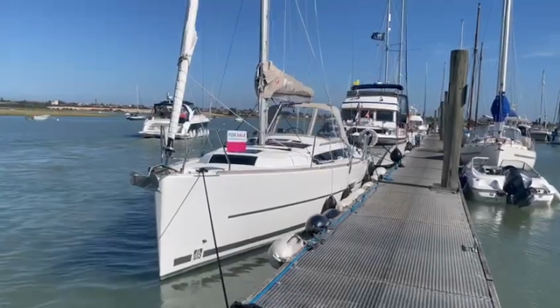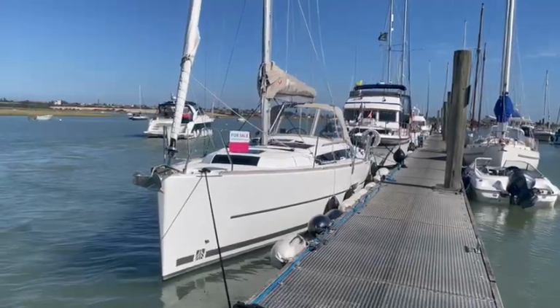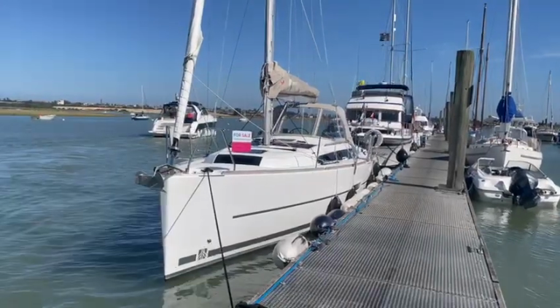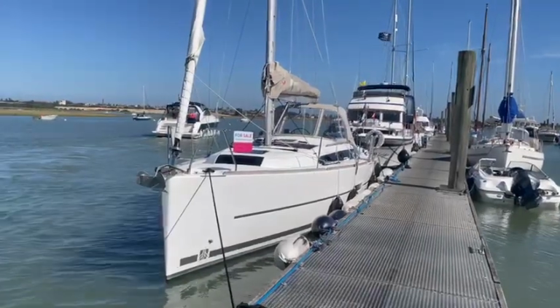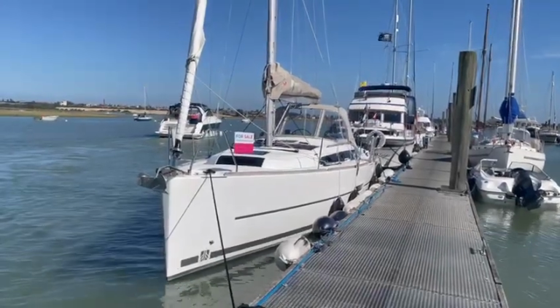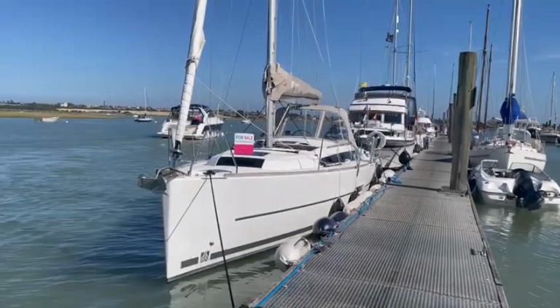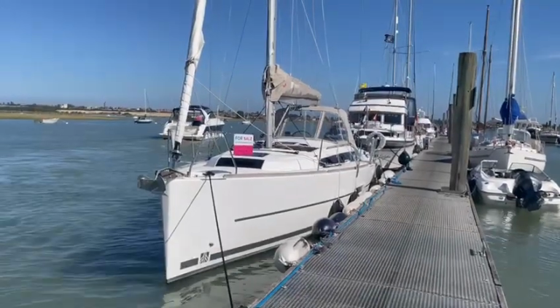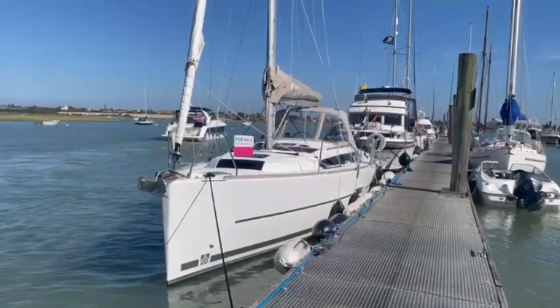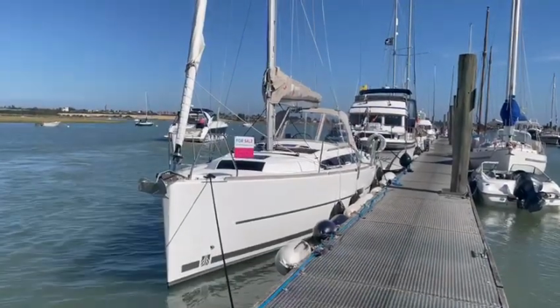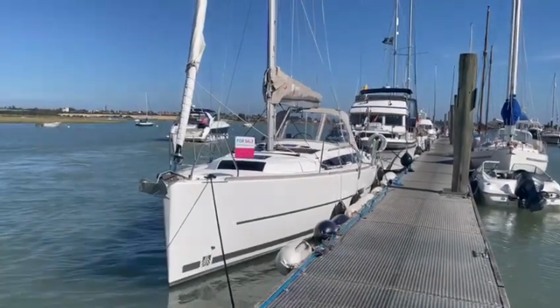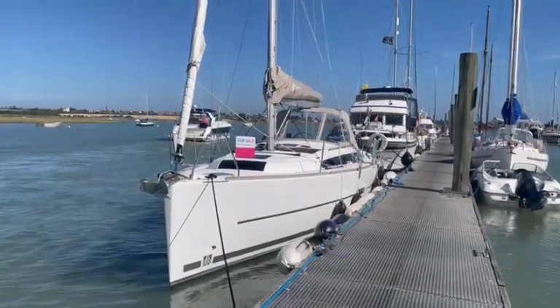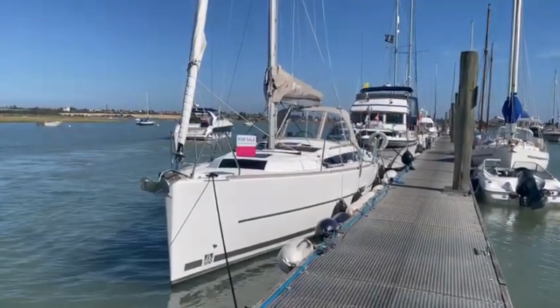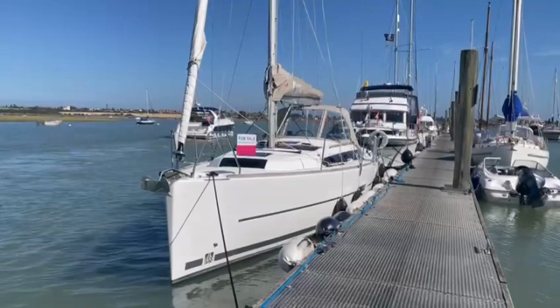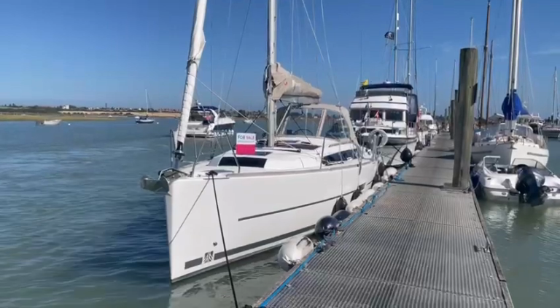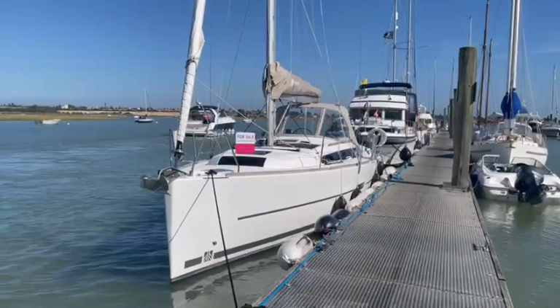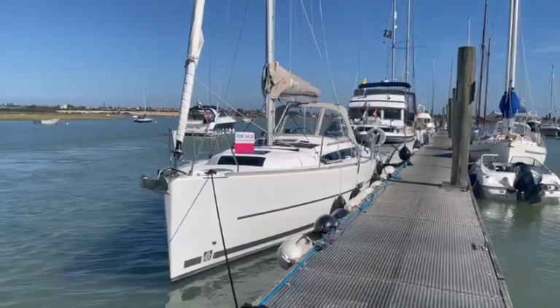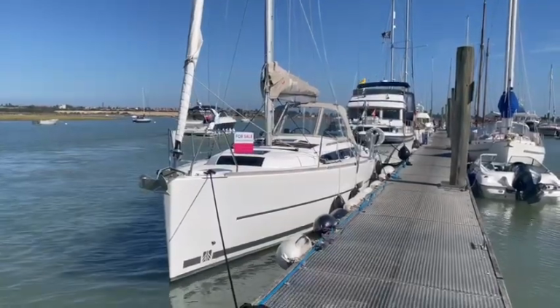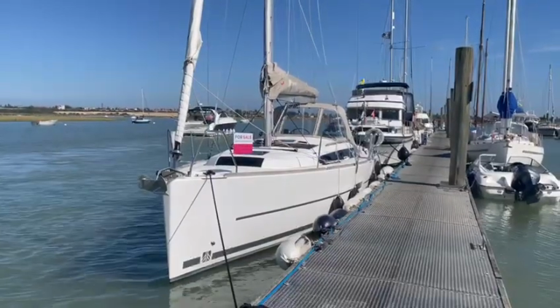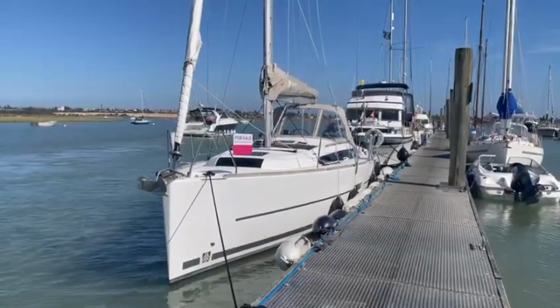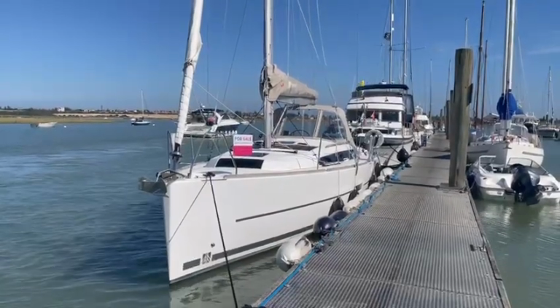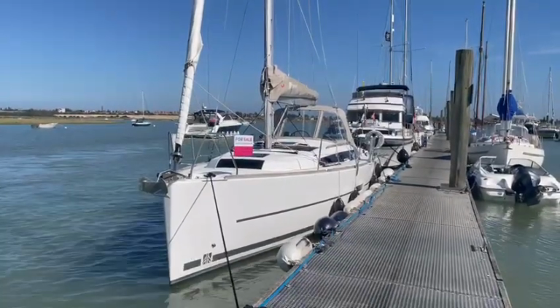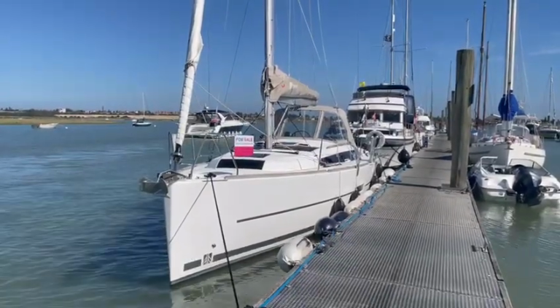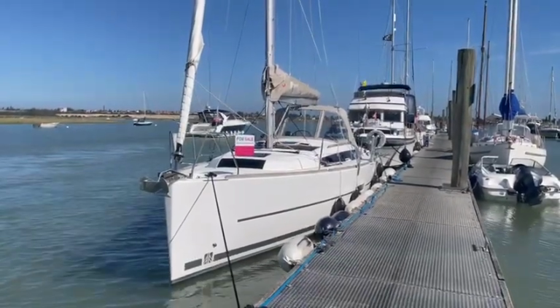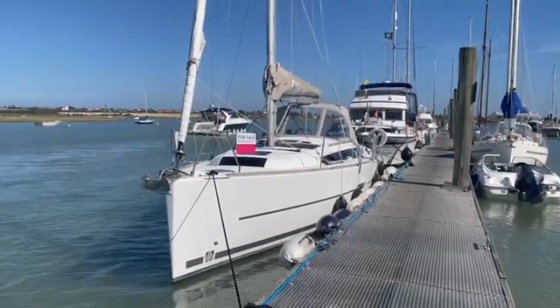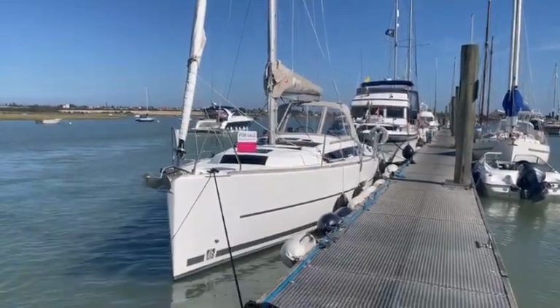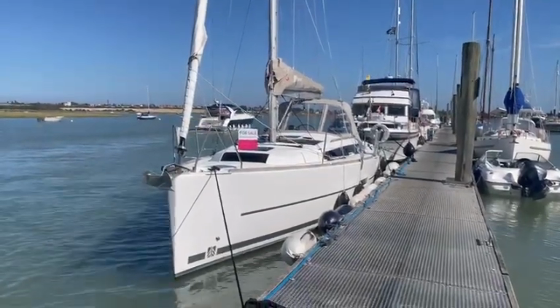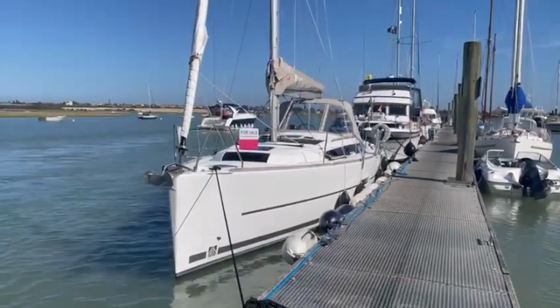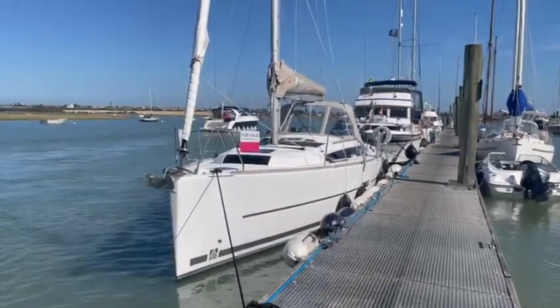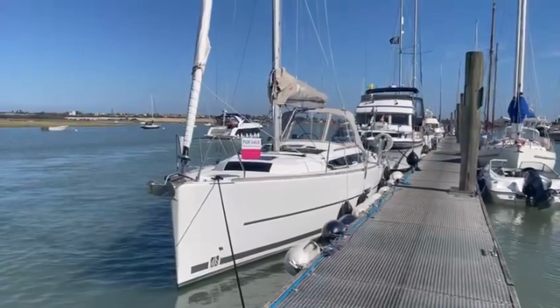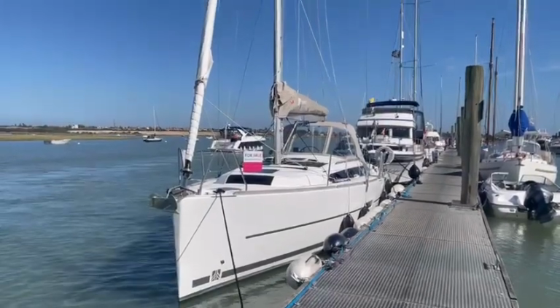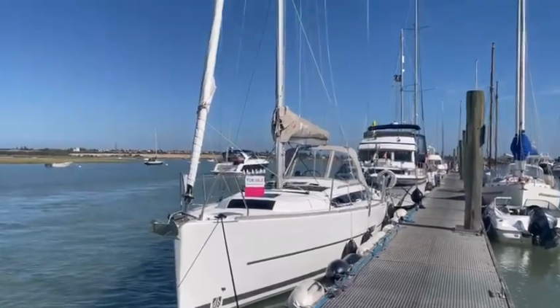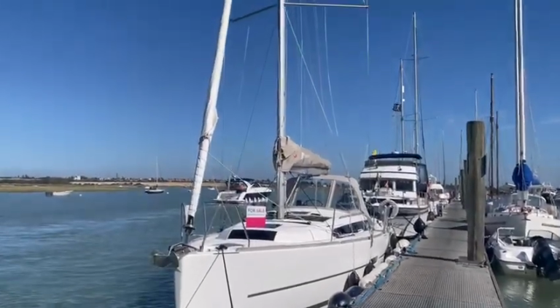Hello and welcome to this quick video presentation of the Dufour 360 from year 2022, called Viva. Let's go take a look.